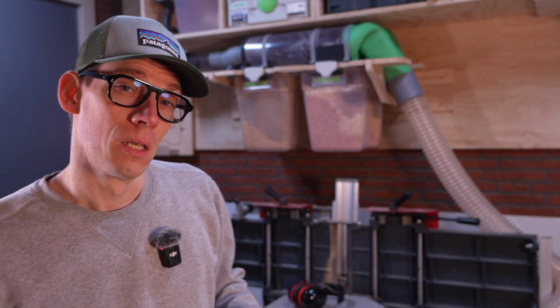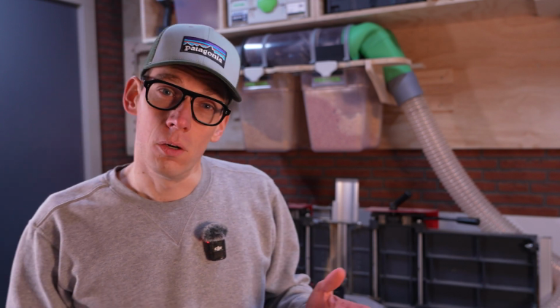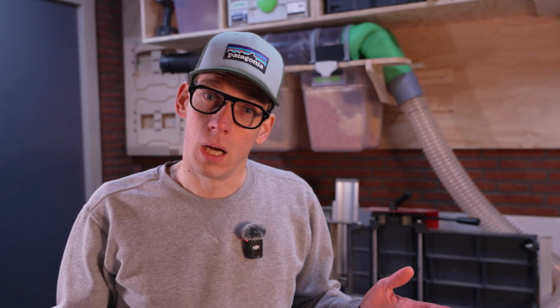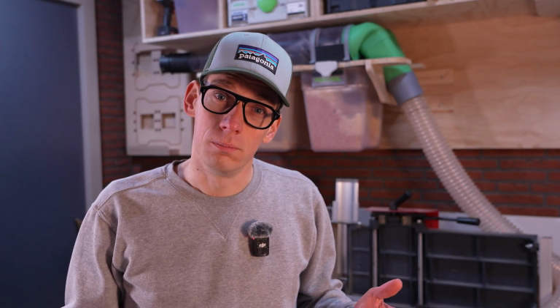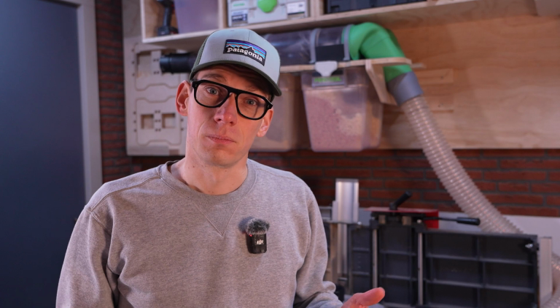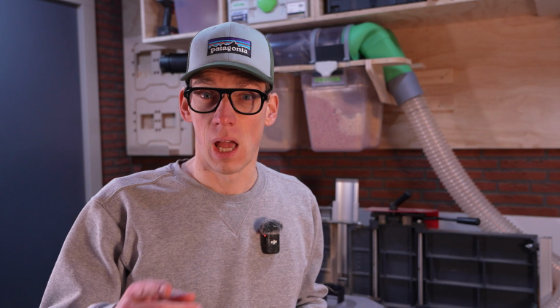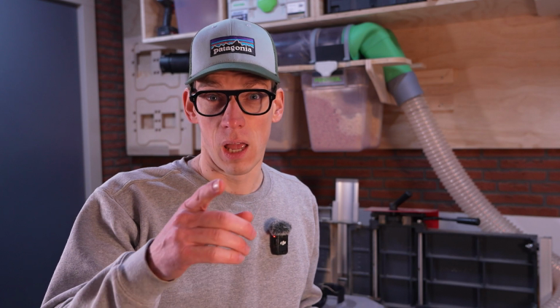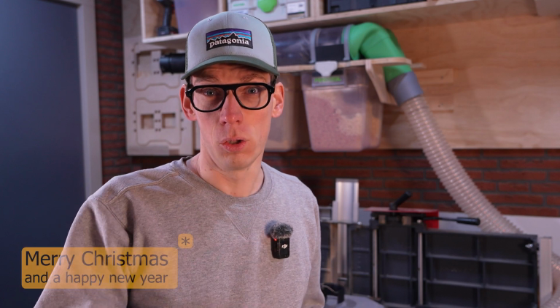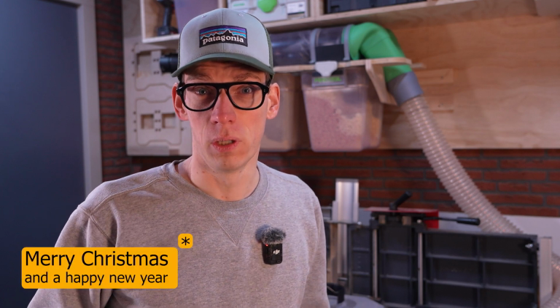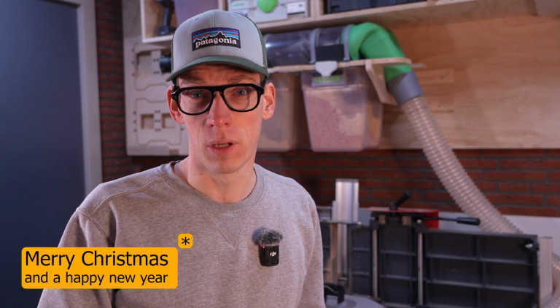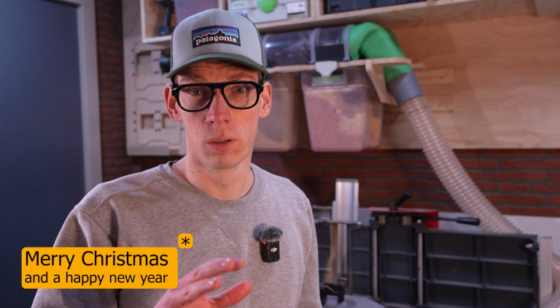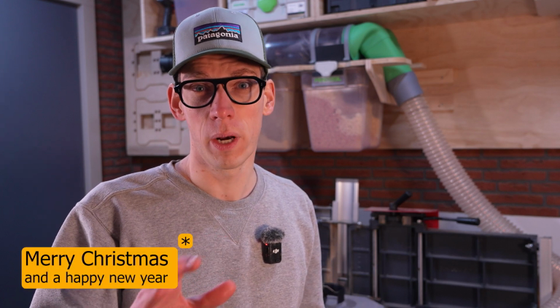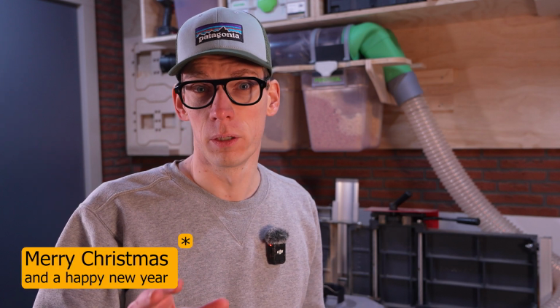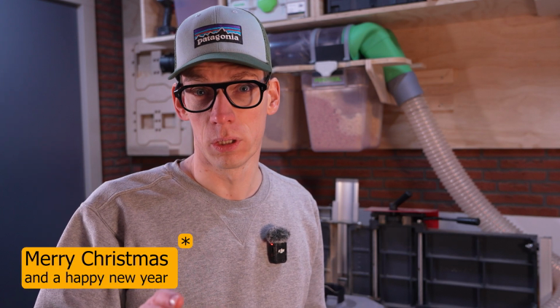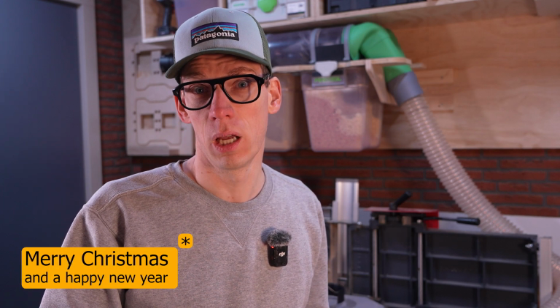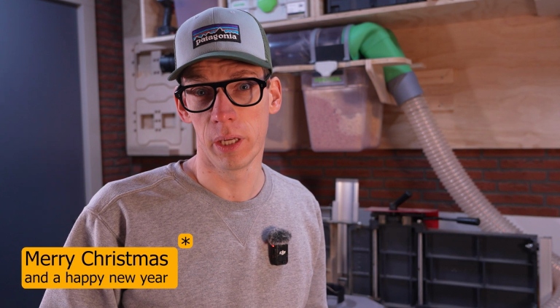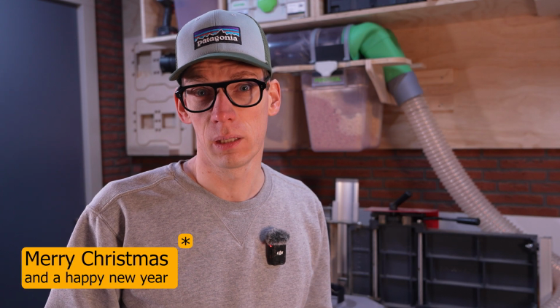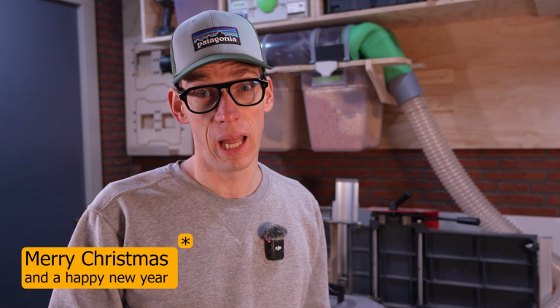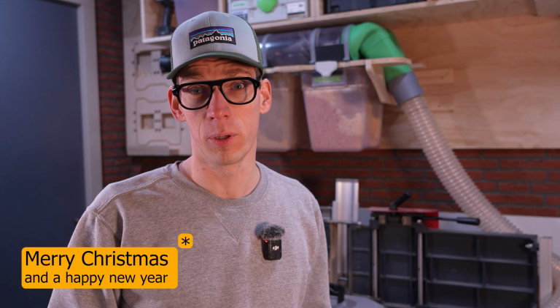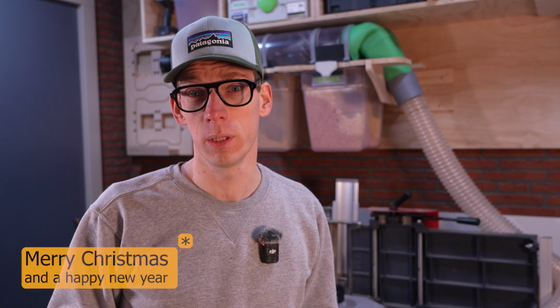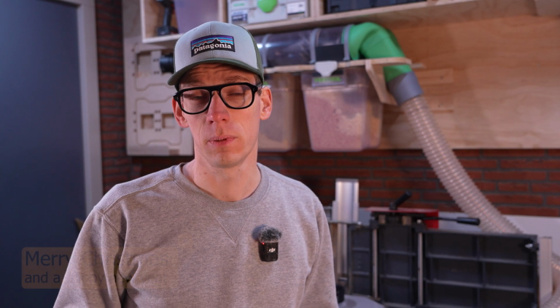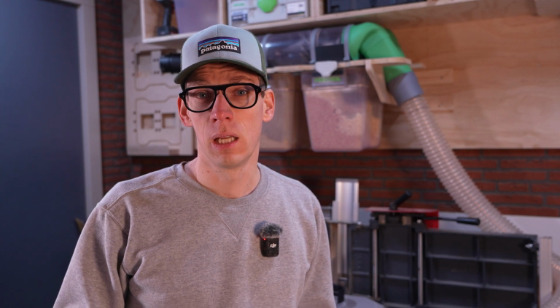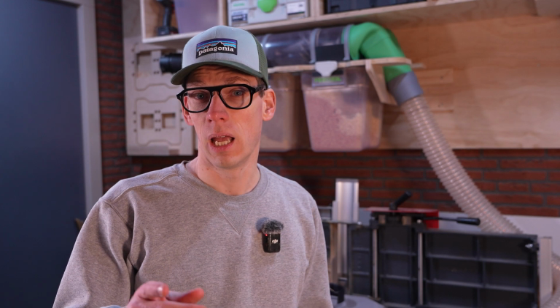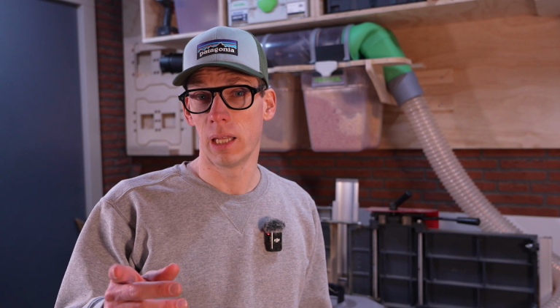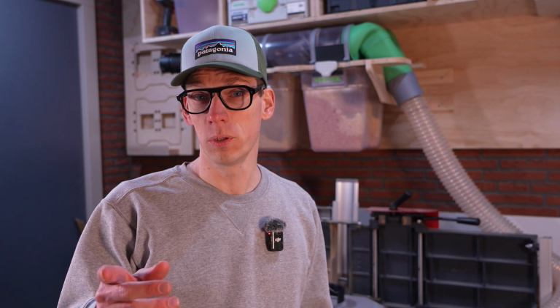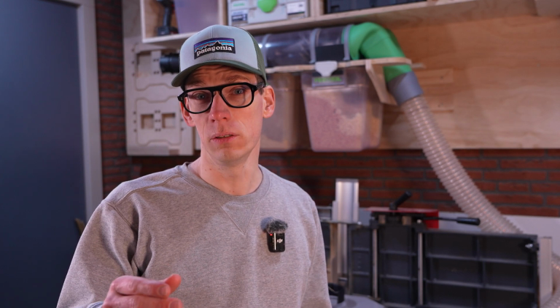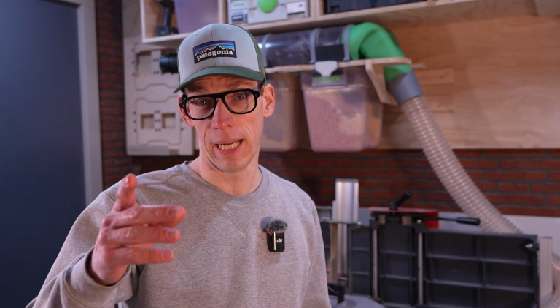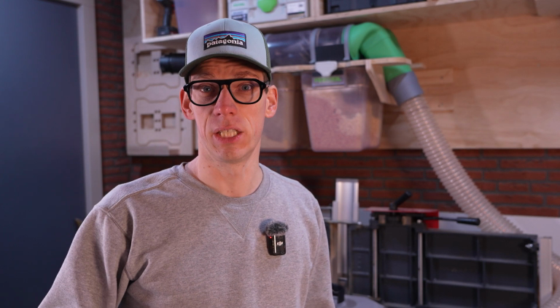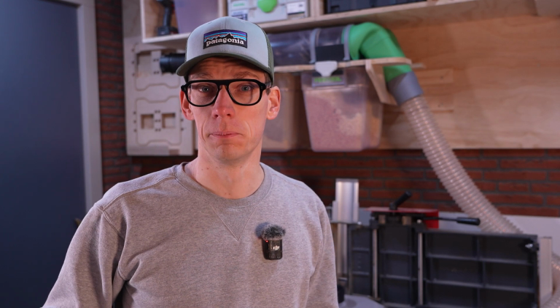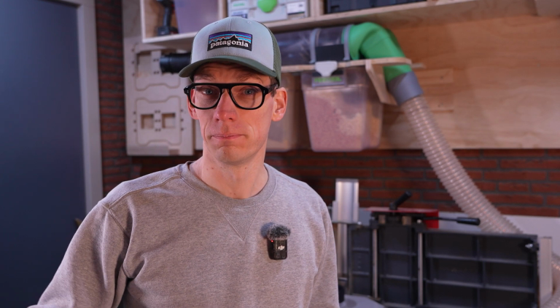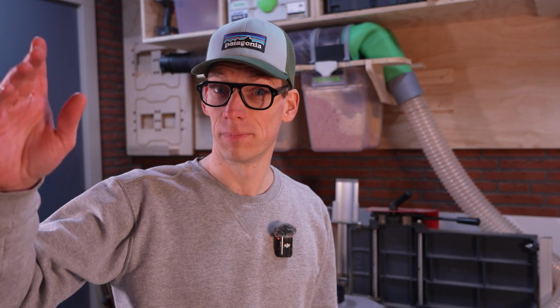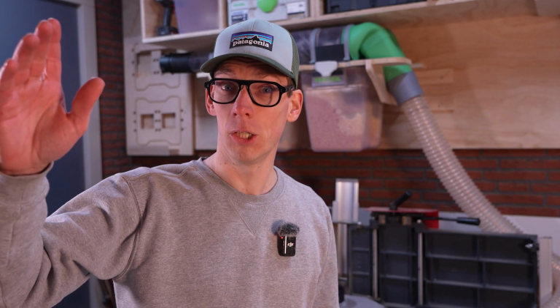So for now, all of you have a really good new year and a happy Christmas, and I hope to see you in the next year. Adieu!